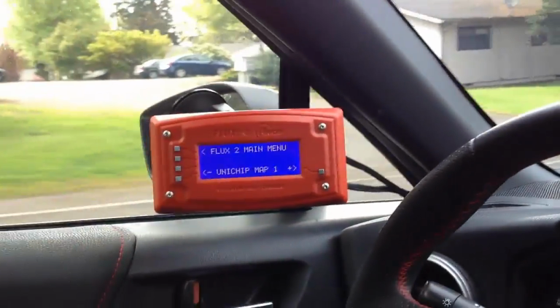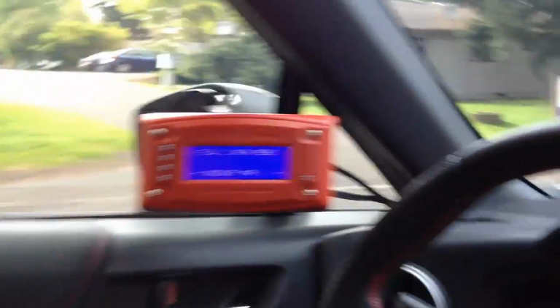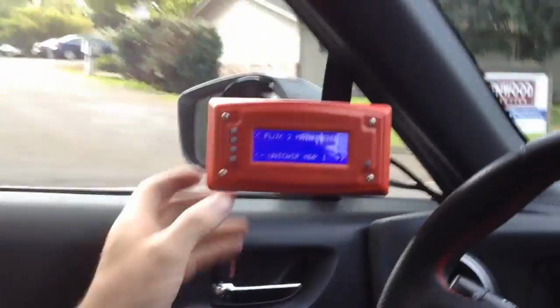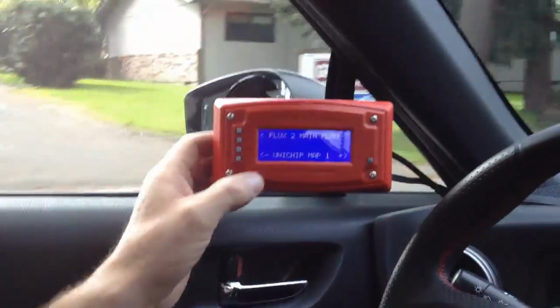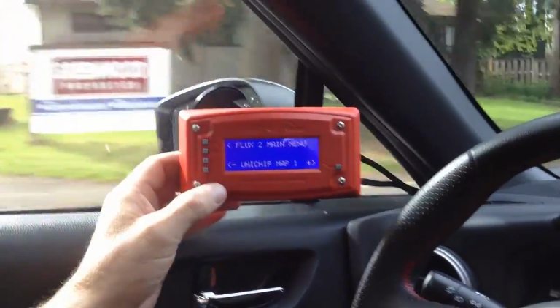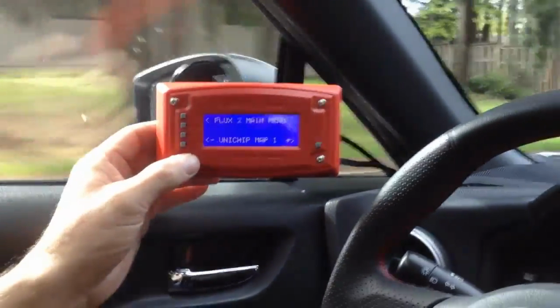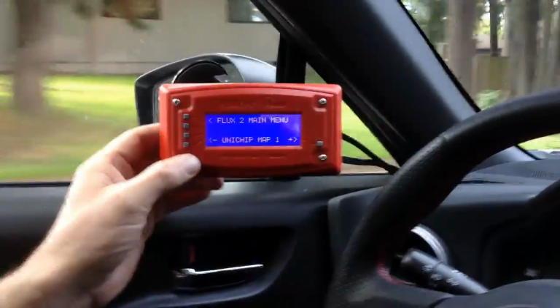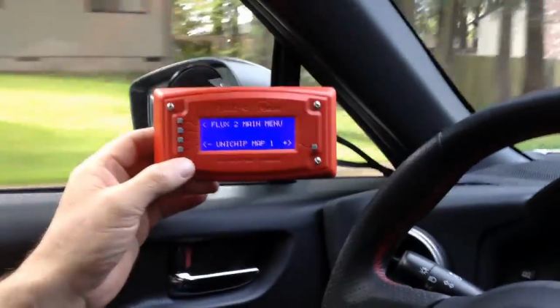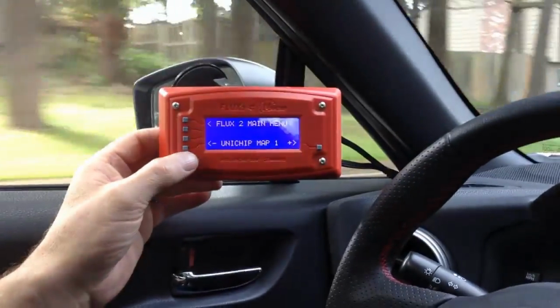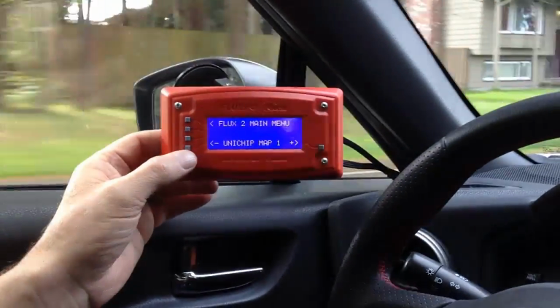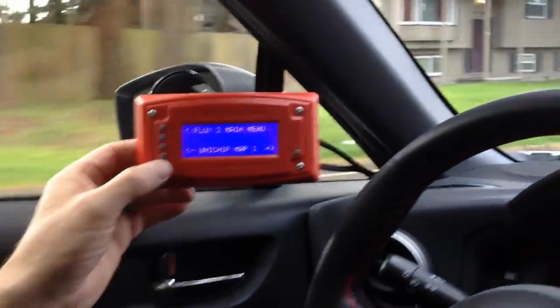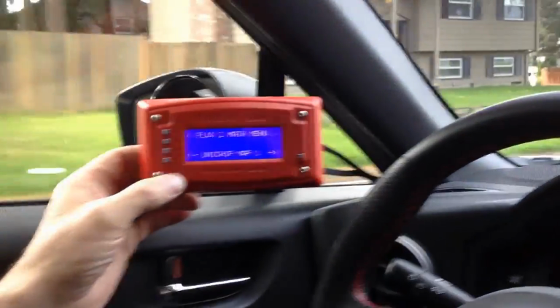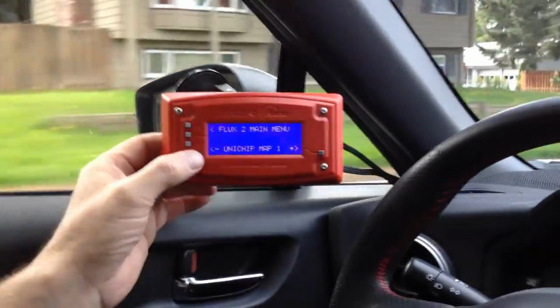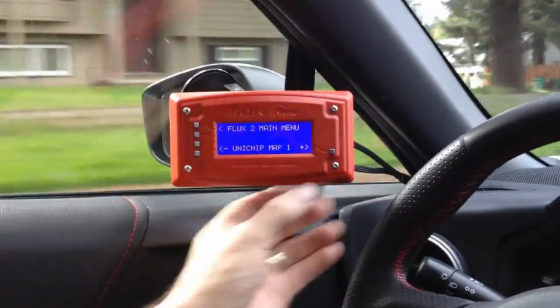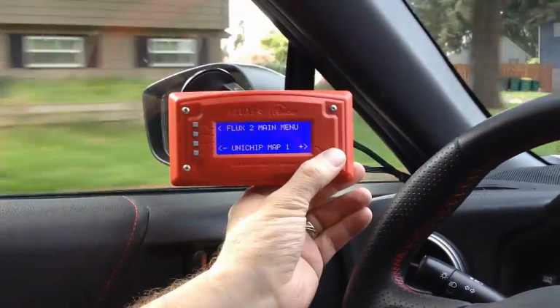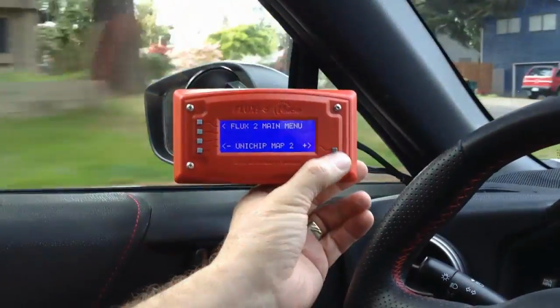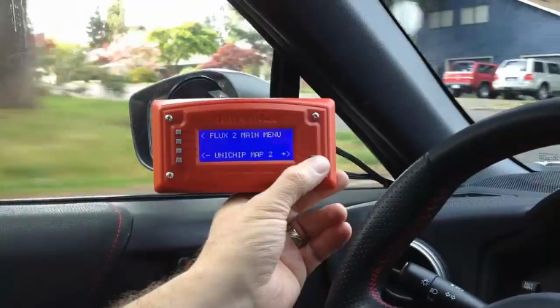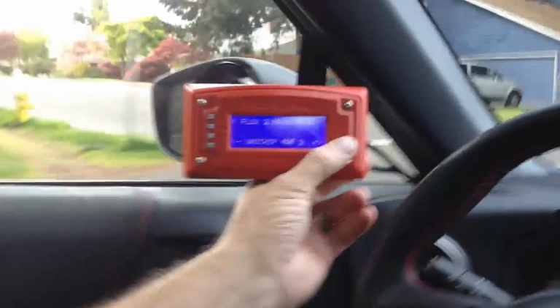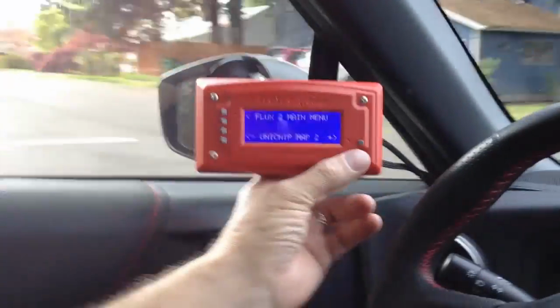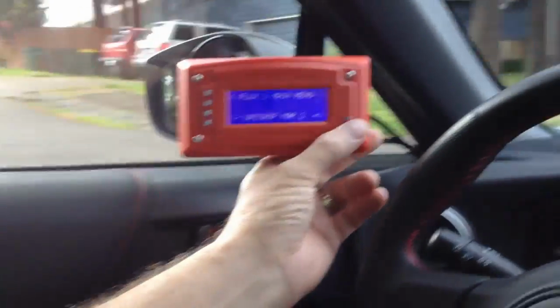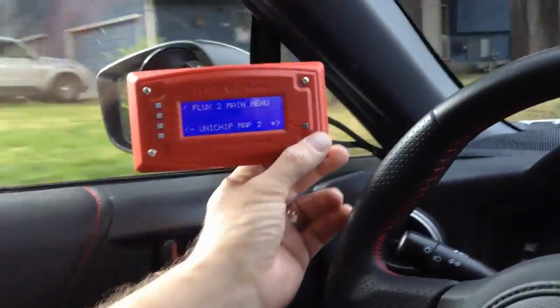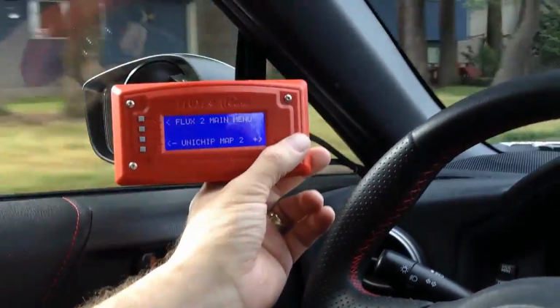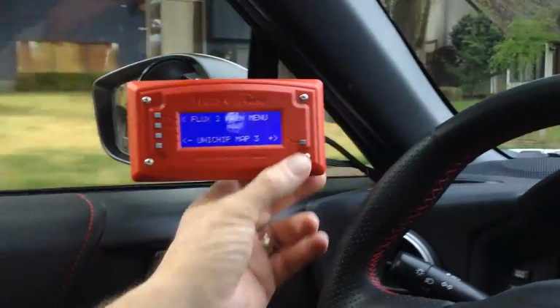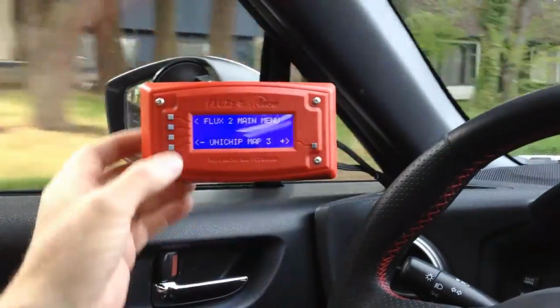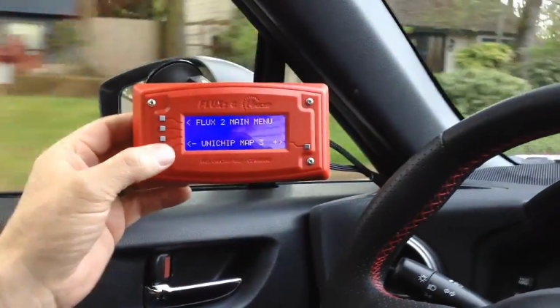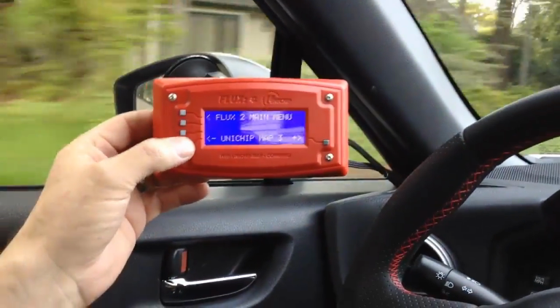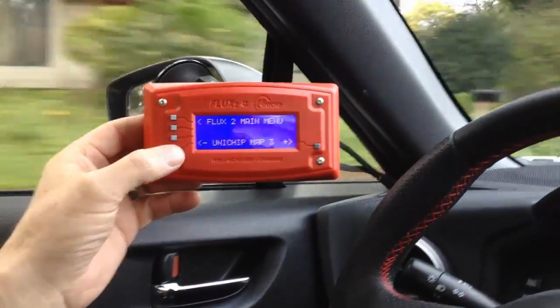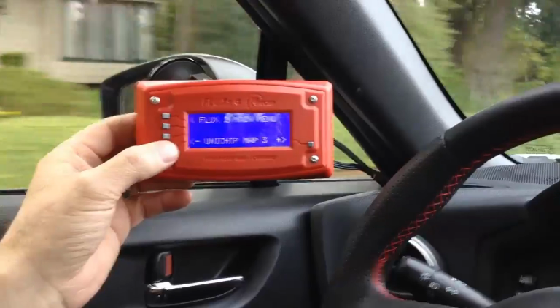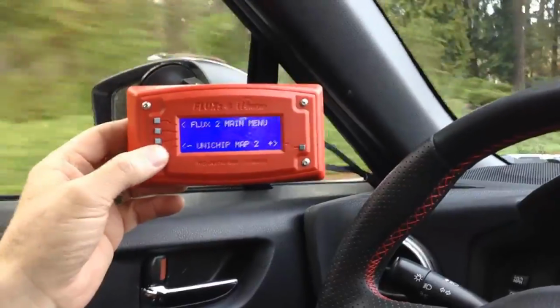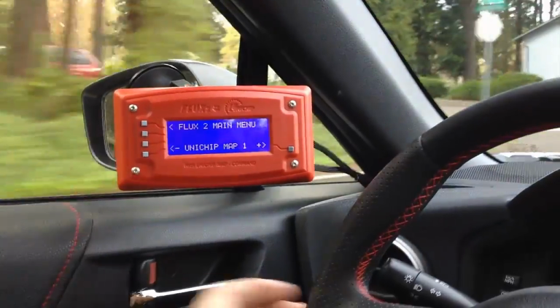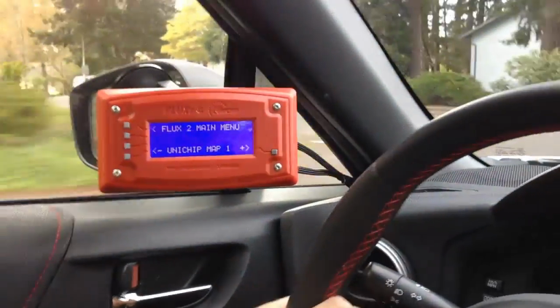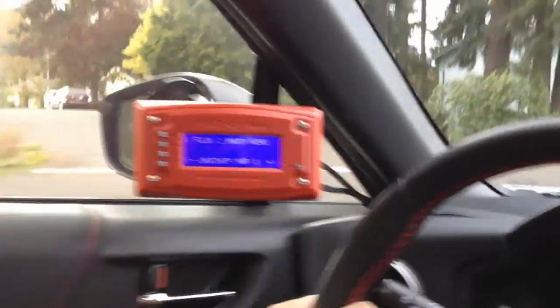As you can clearly see, I'm driving and while I'm driving I am now able to switch between our maps — map 2, go to map 3, and I can switch back, all while driving.